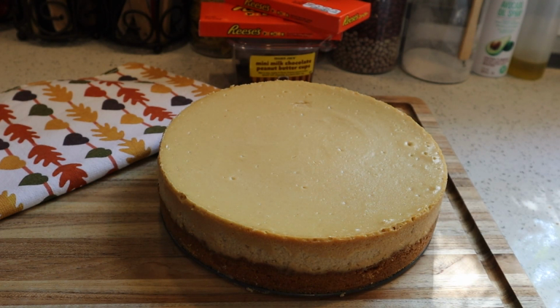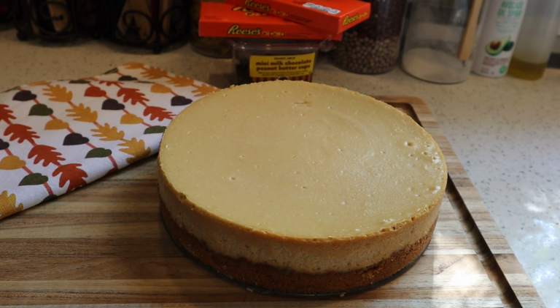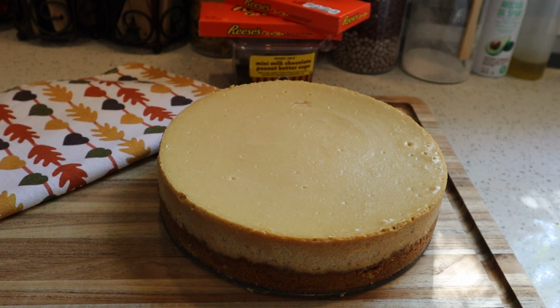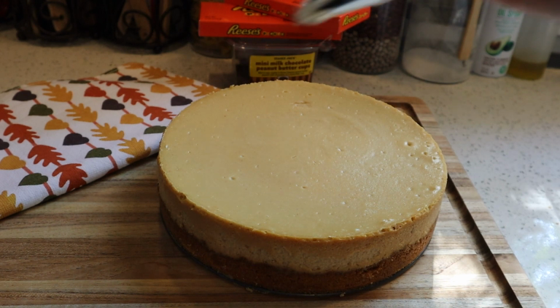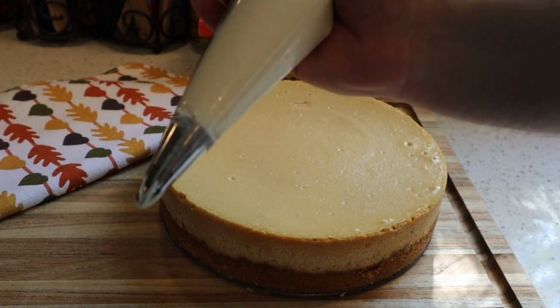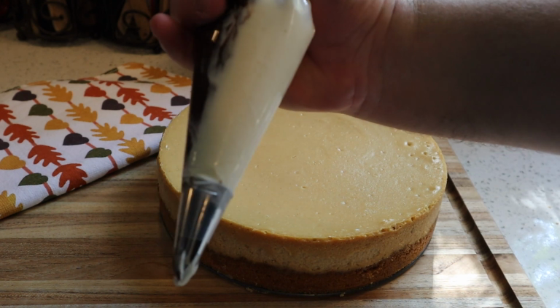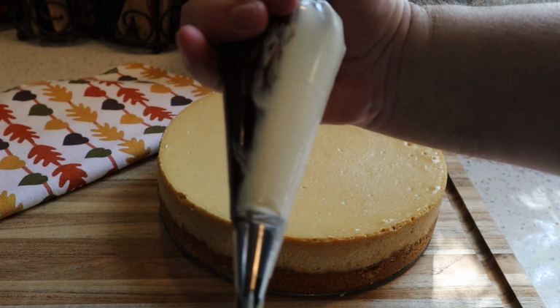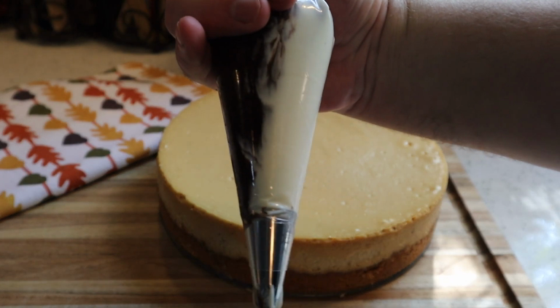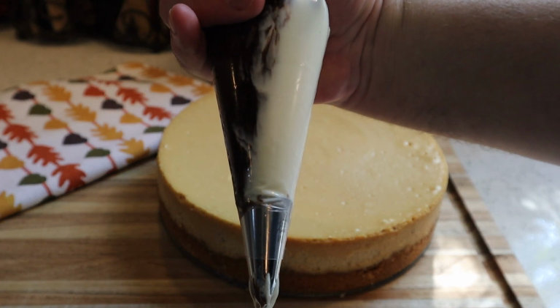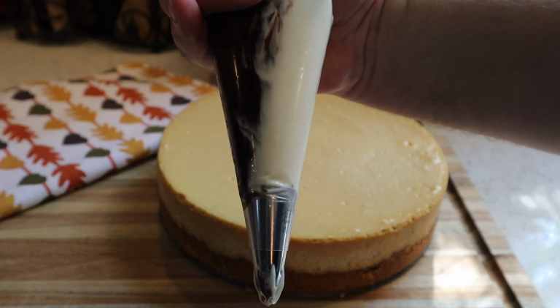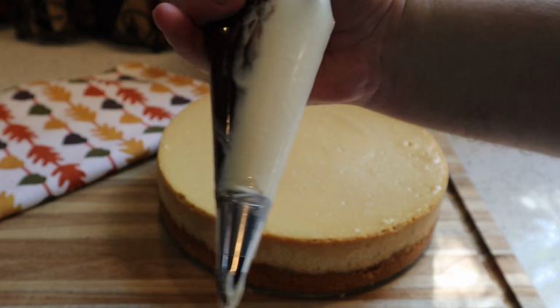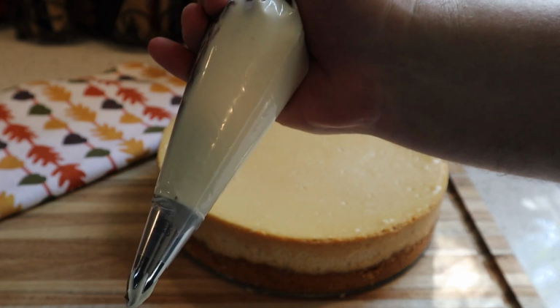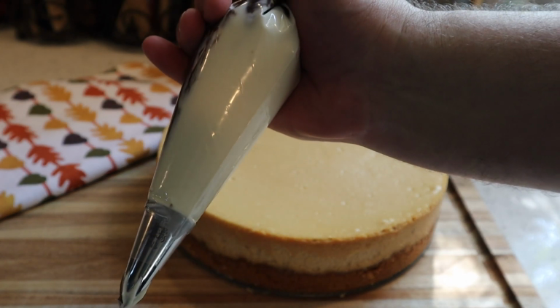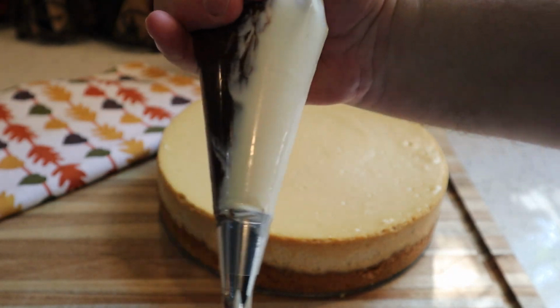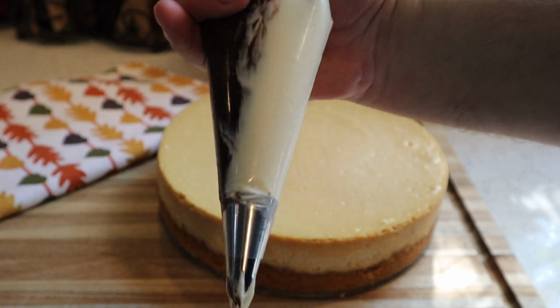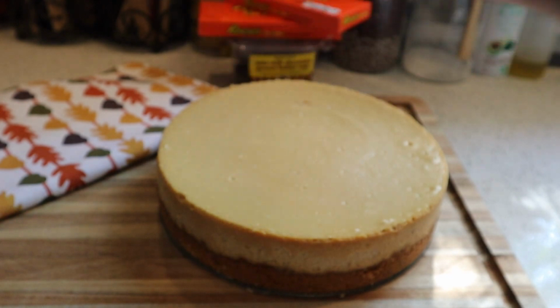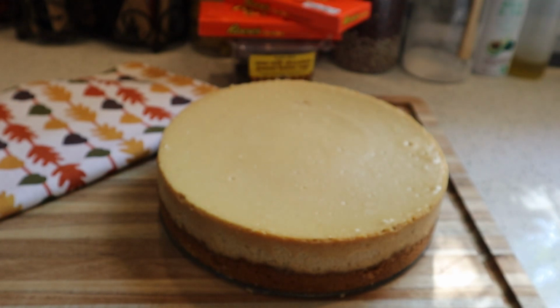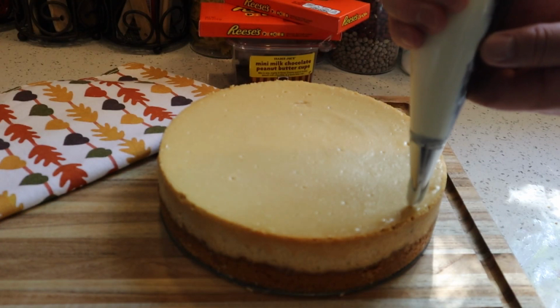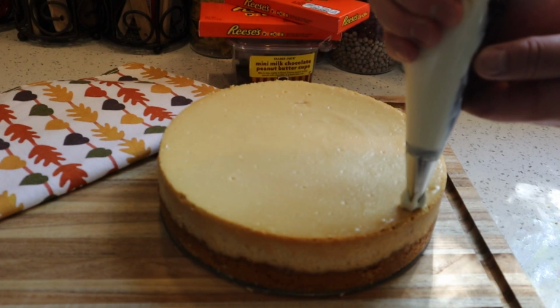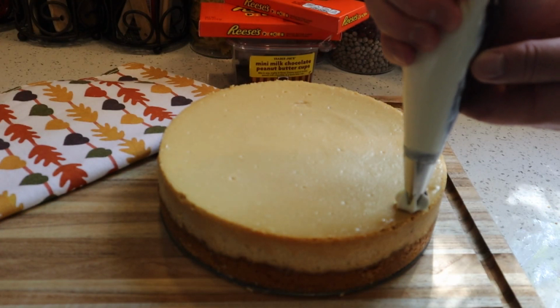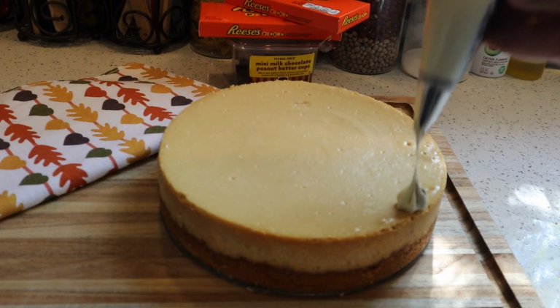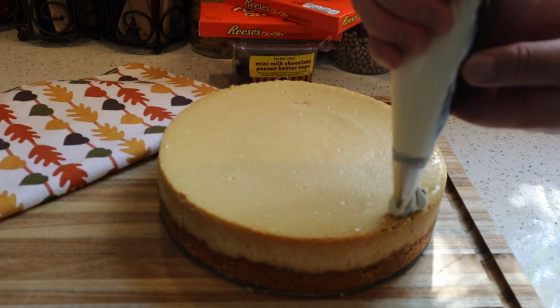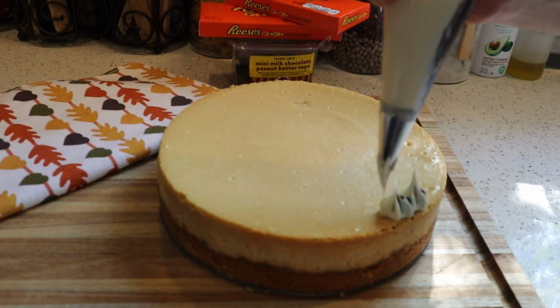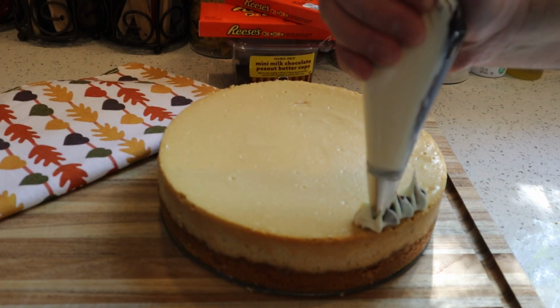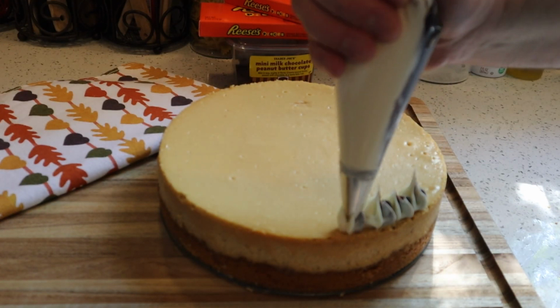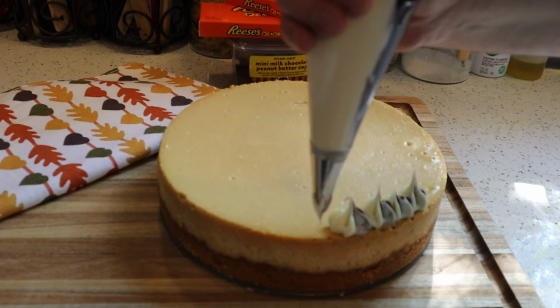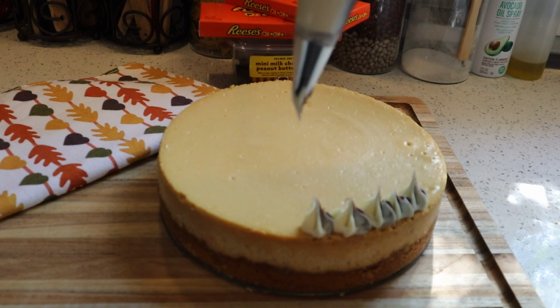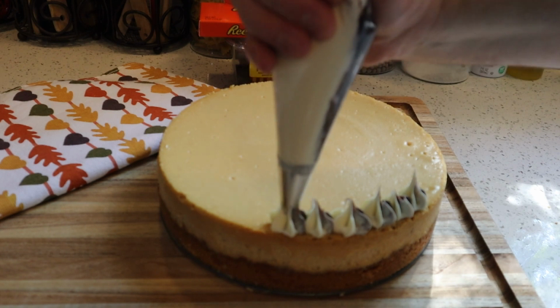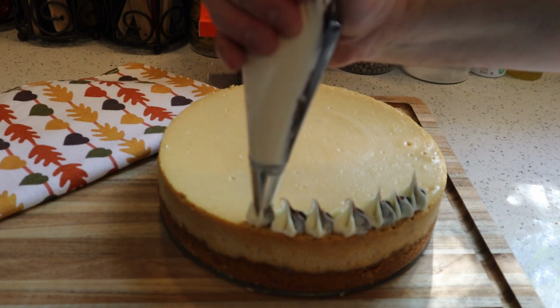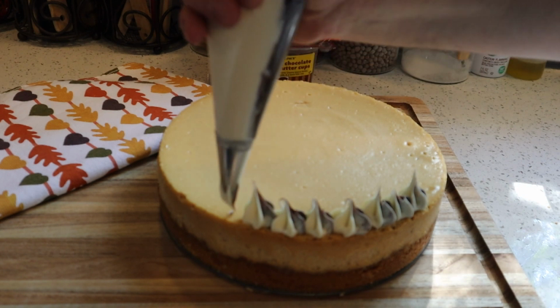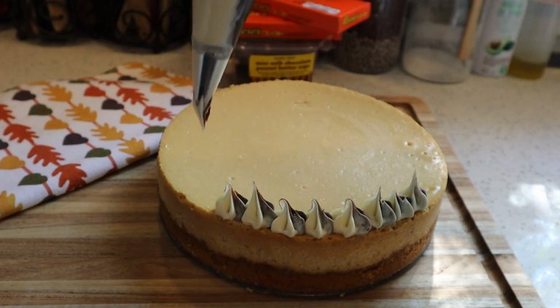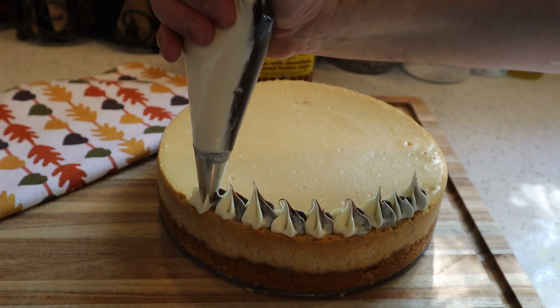I have a piping bag with my Wilton 1M tip, and in that piping bag I have half vanilla buttercream and half chocolate buttercream — links also in the description if you need recipes for those. From there I'm going to go around the outer perimeter with my design.